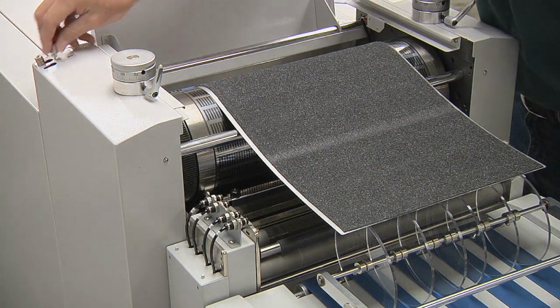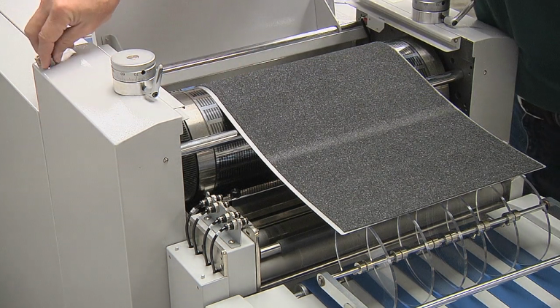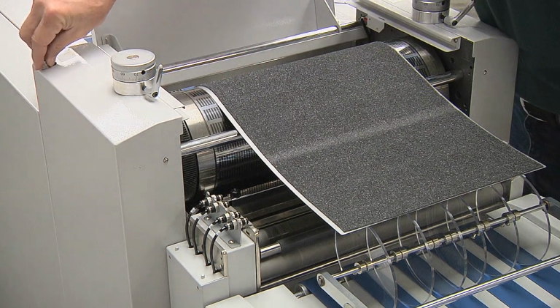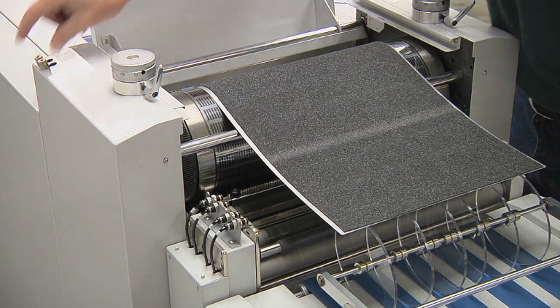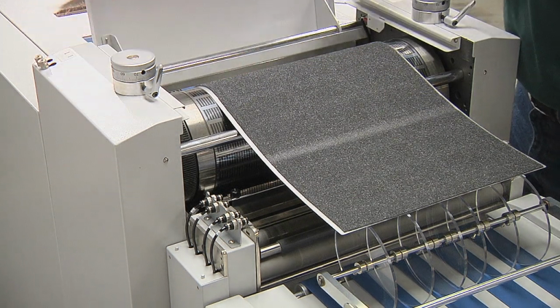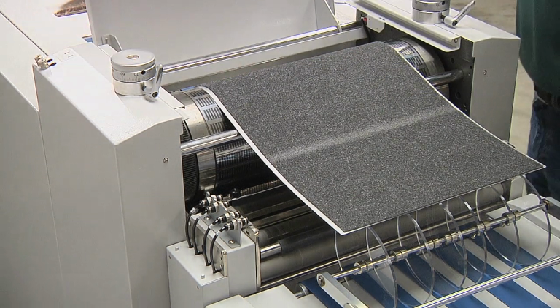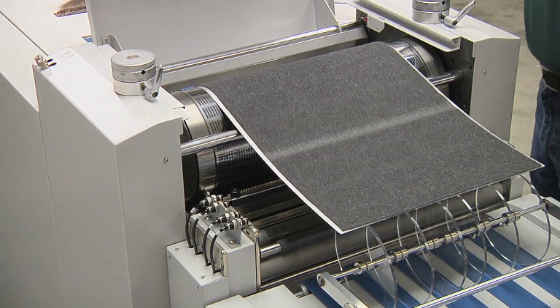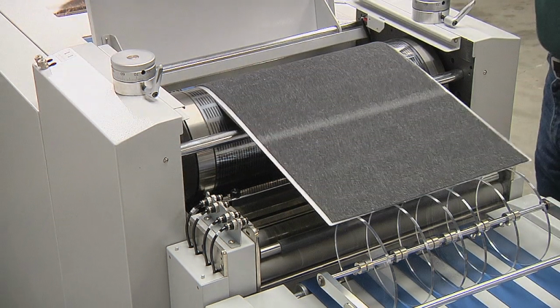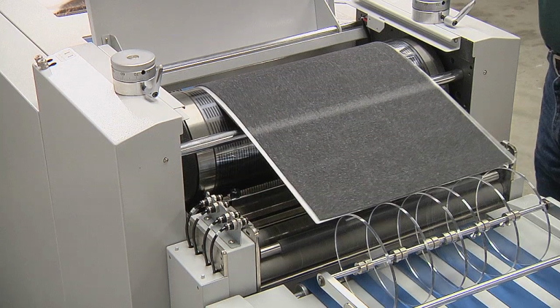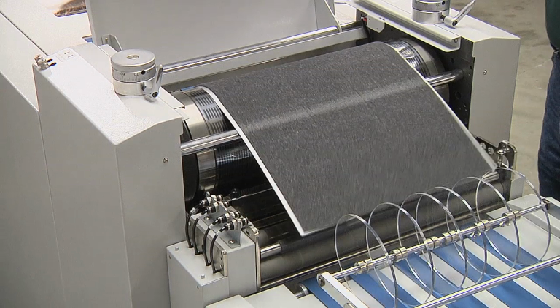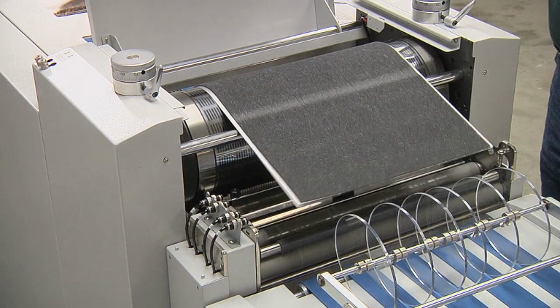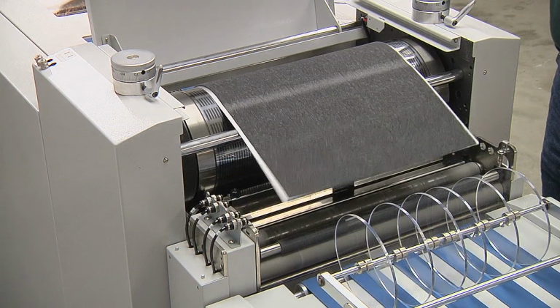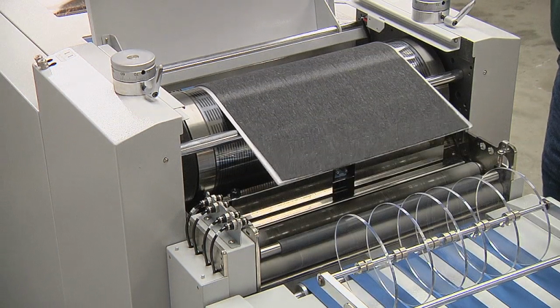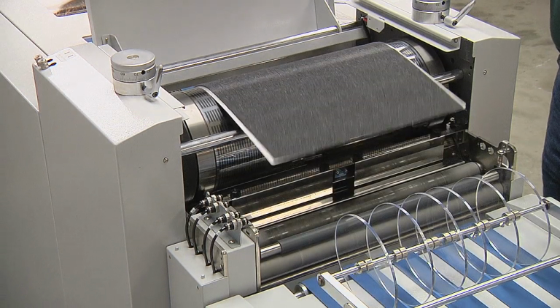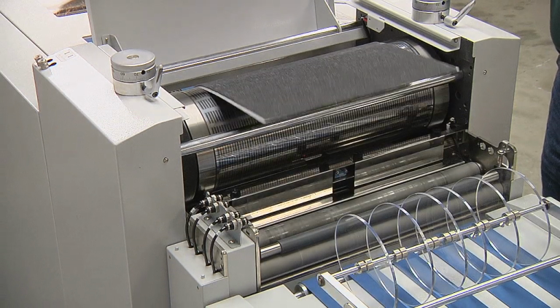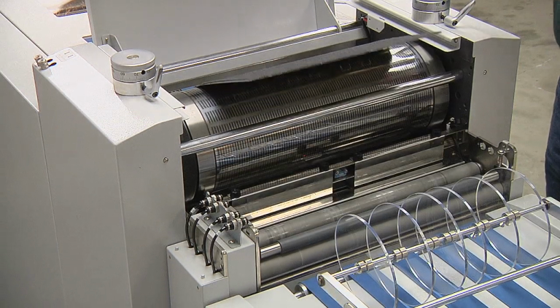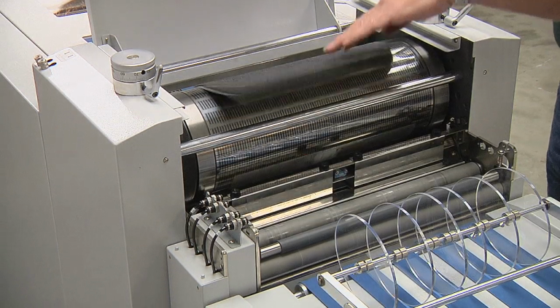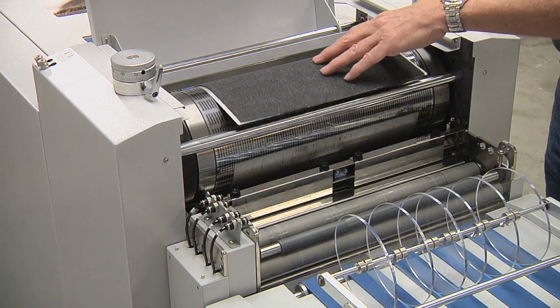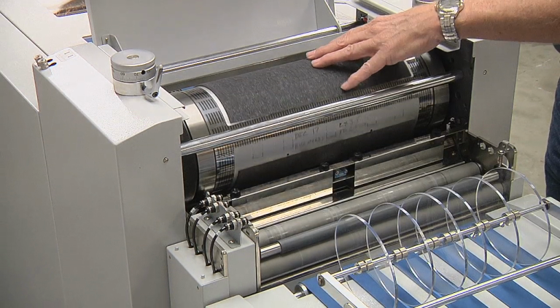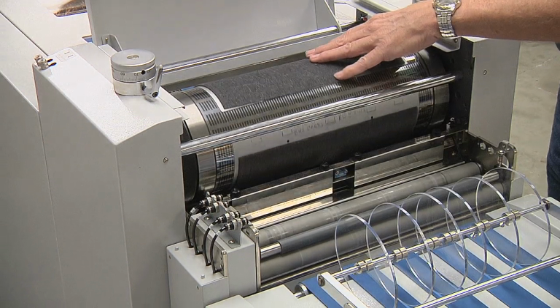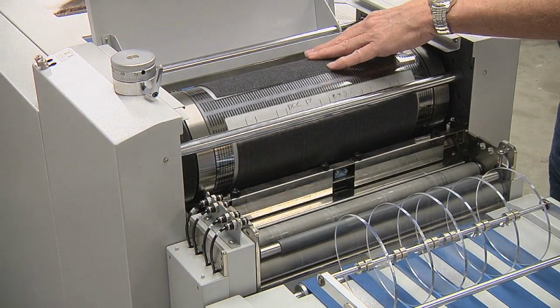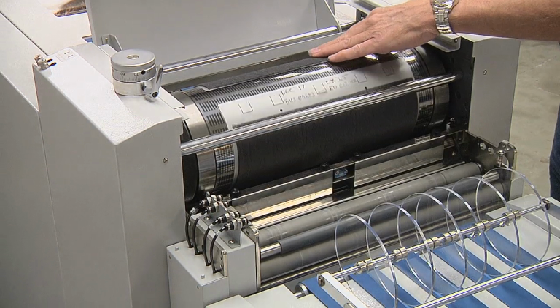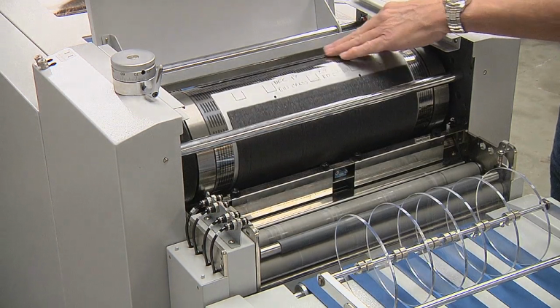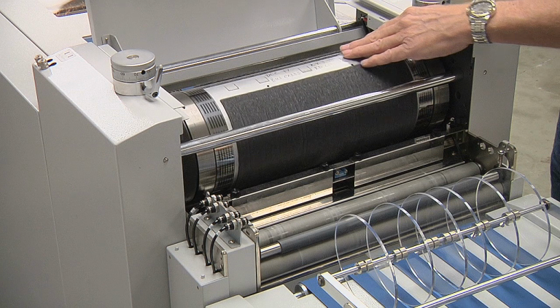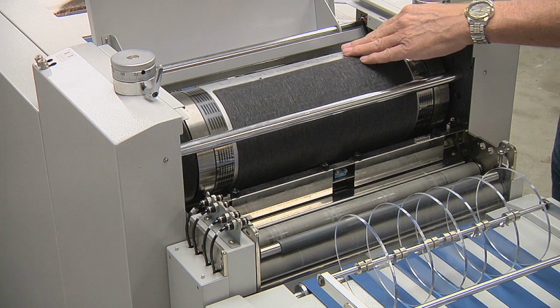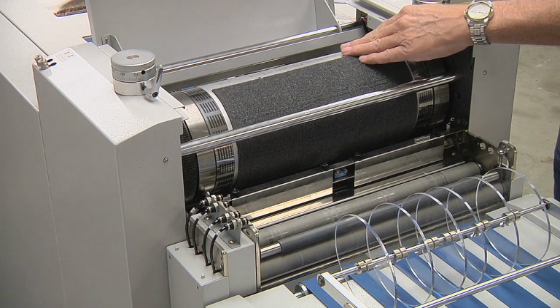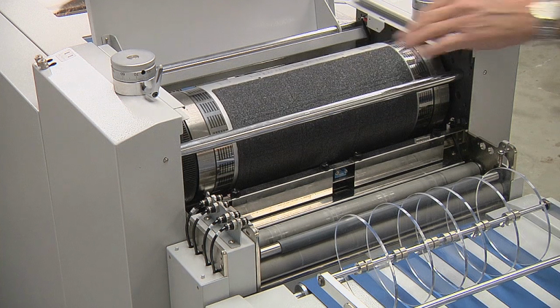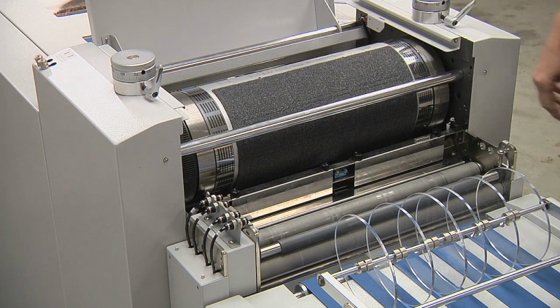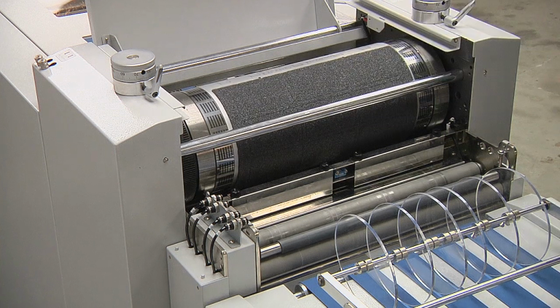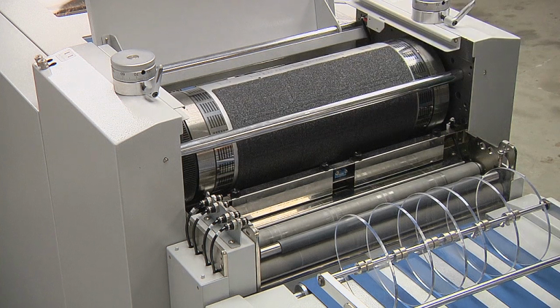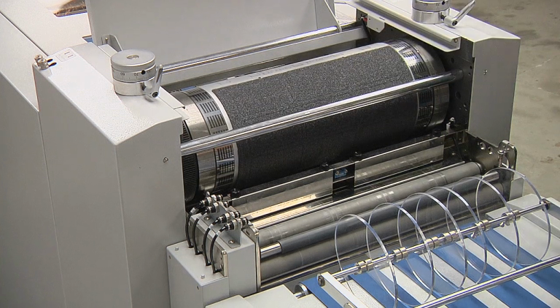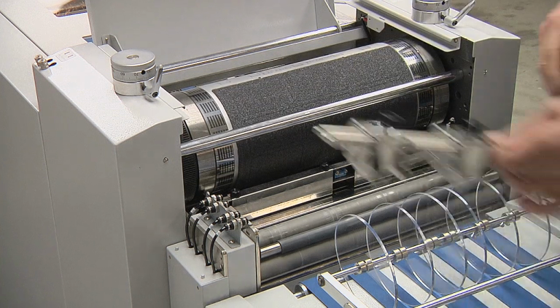The RDC Flex can run standard 20-up, 5 across by 4 down, or 21-up, 3 across by 7 down business card formats.